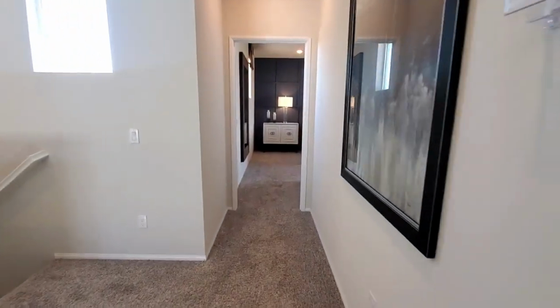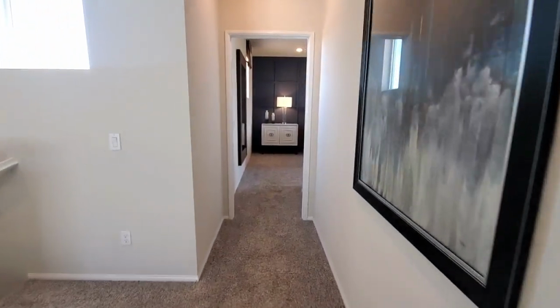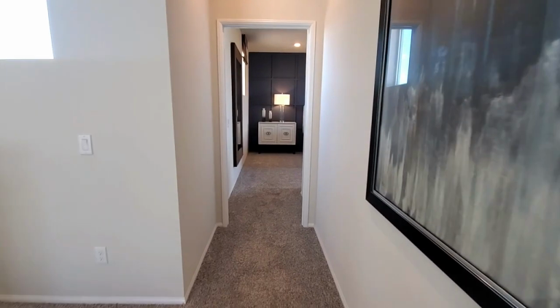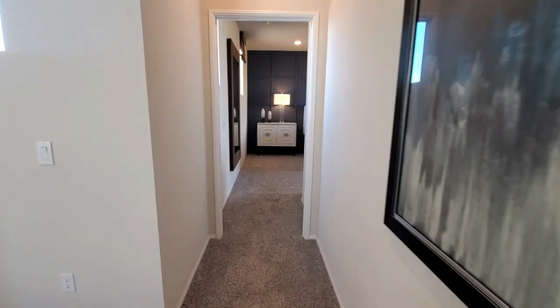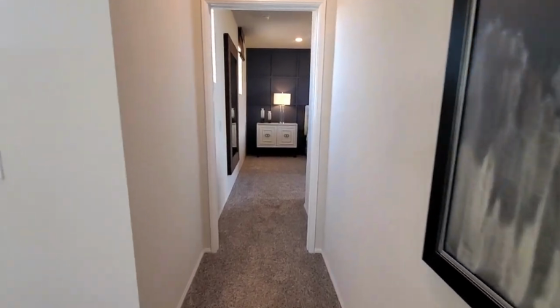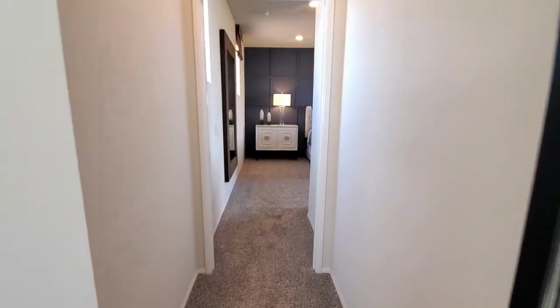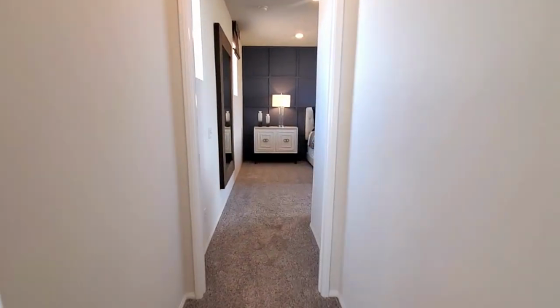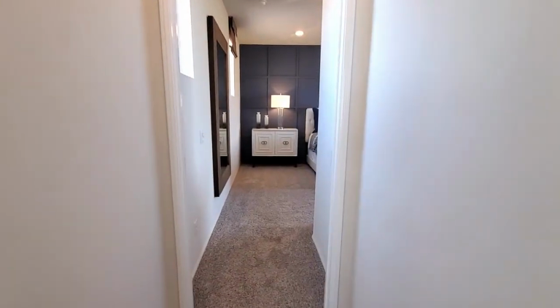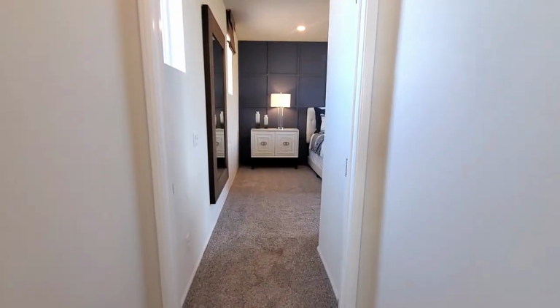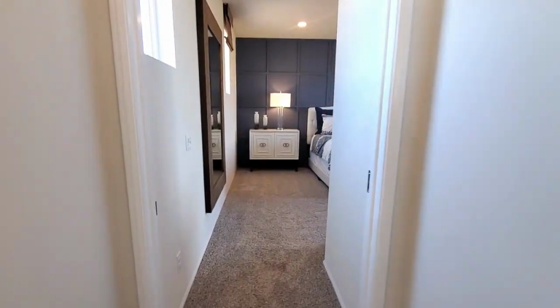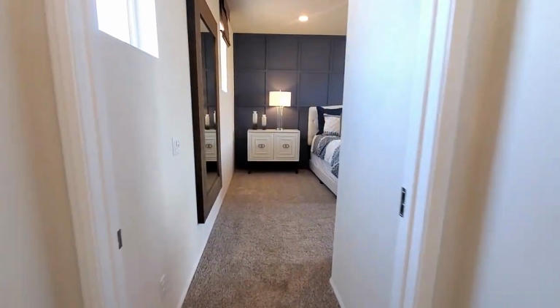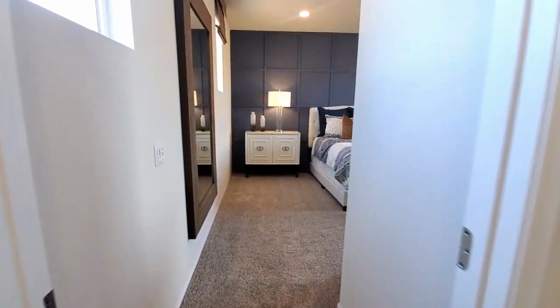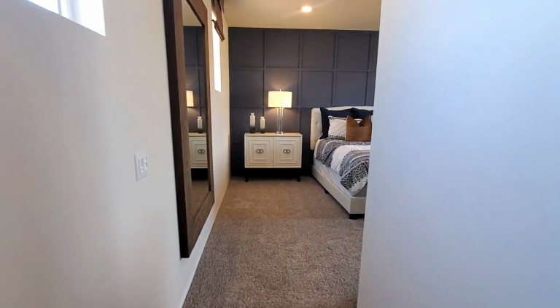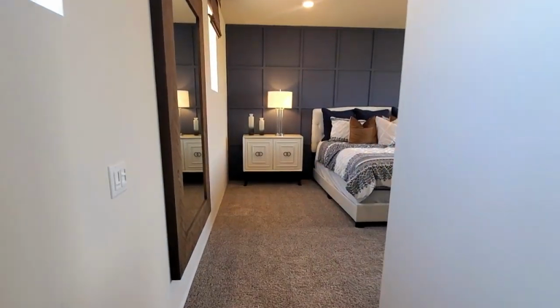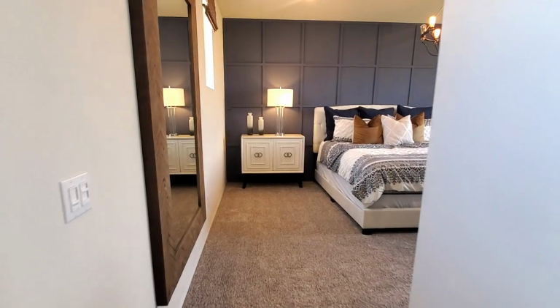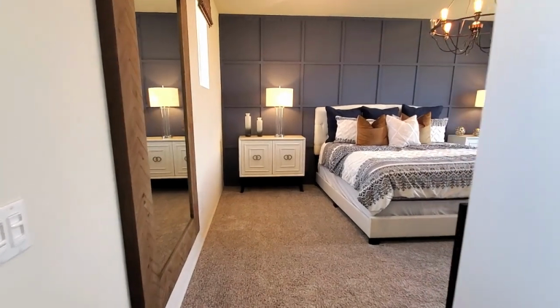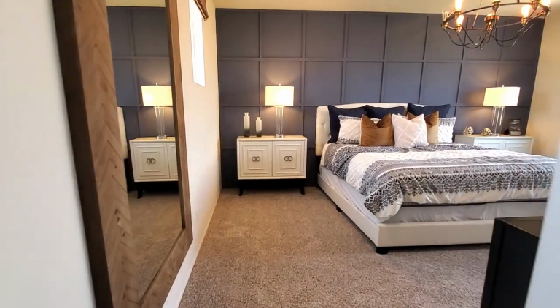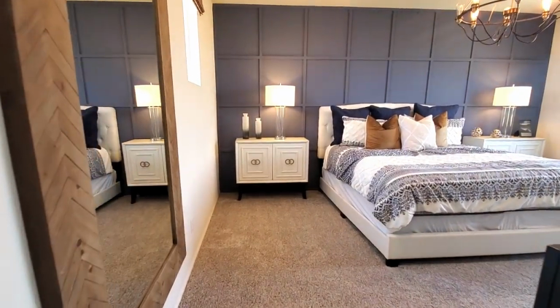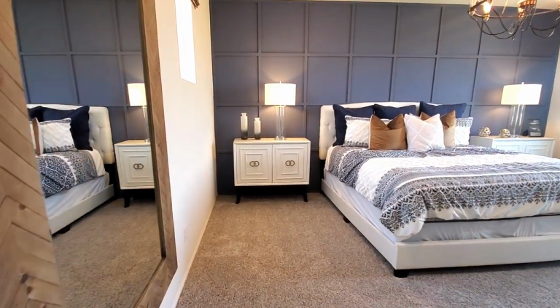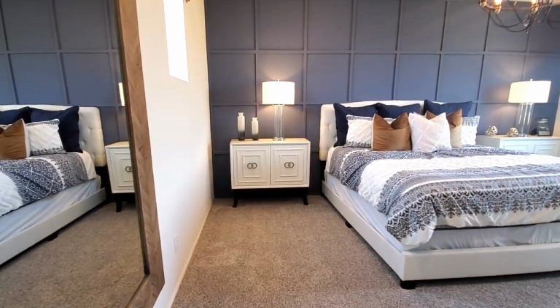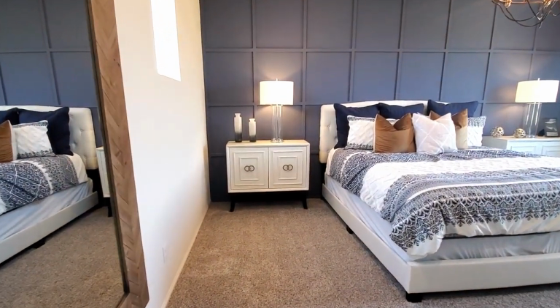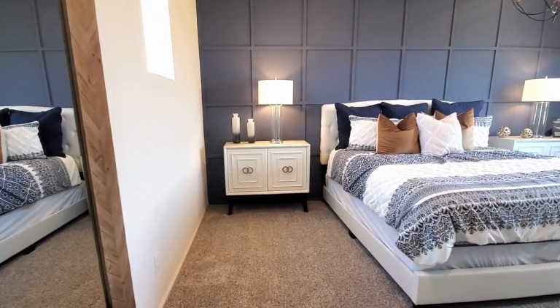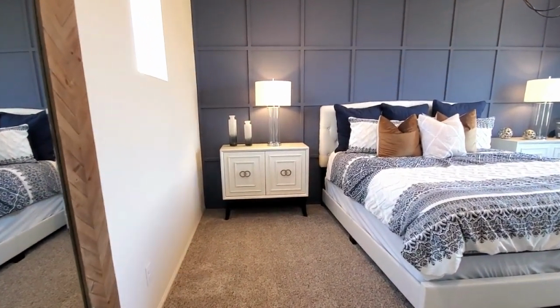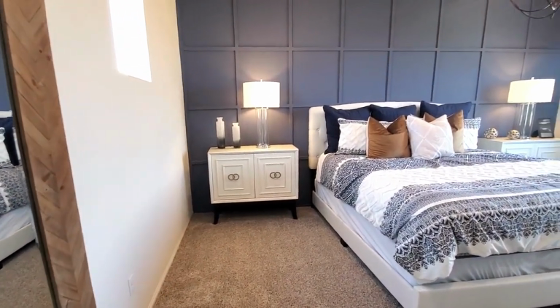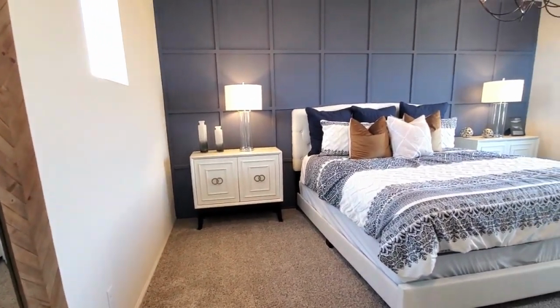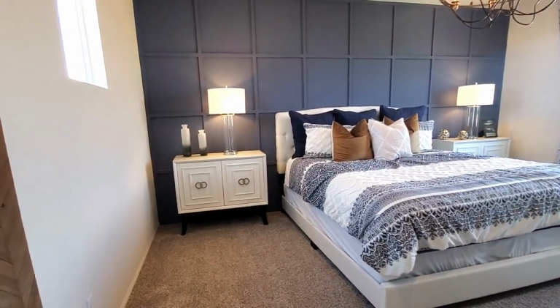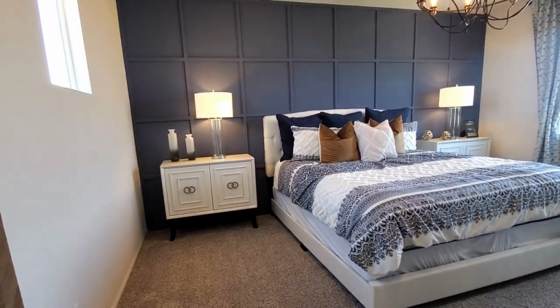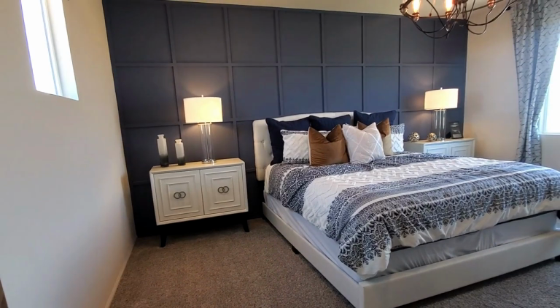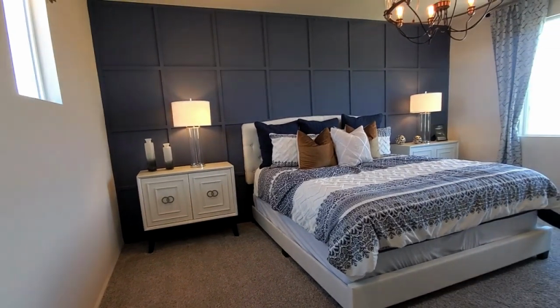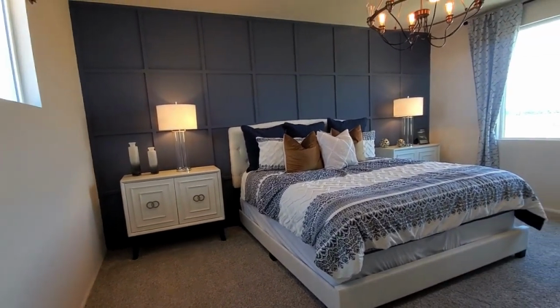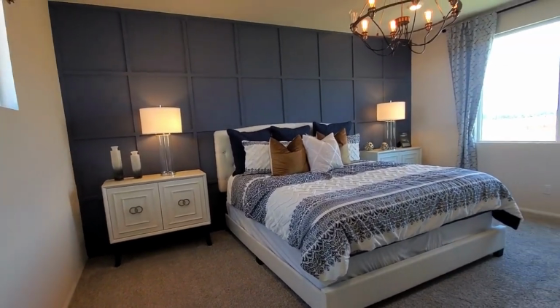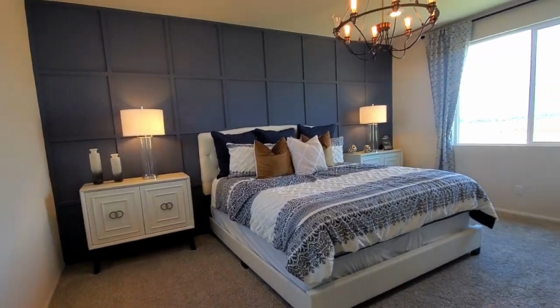I know you're excited to see what the master bedroom looks like — you will be pleased. The large master bedroom suite is beautiful. The owner's suite is displayed with a modern chandelier and a window with views to the backyard.